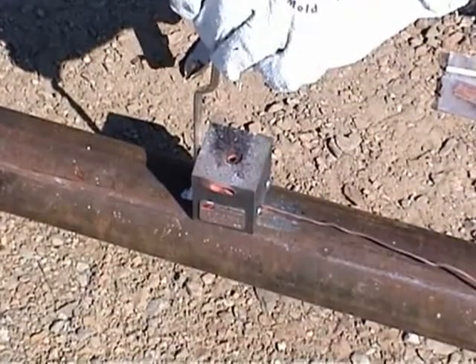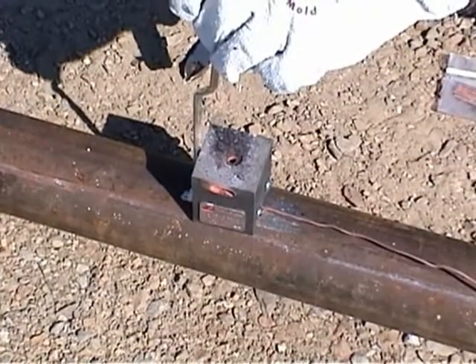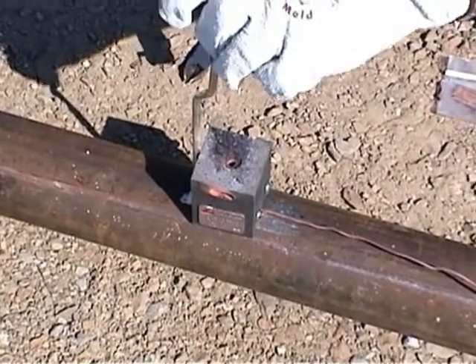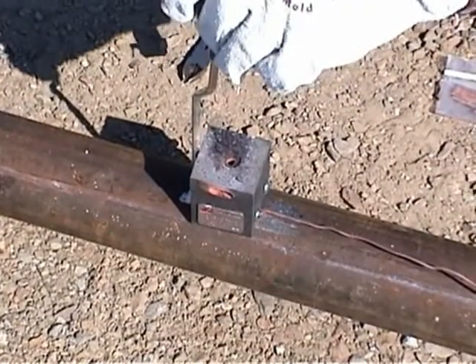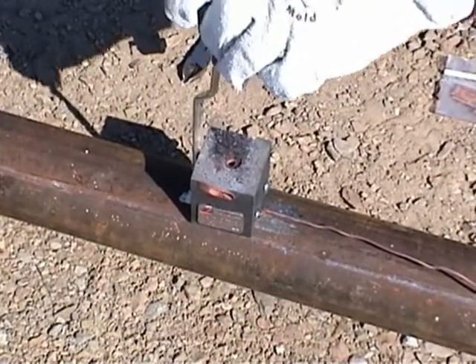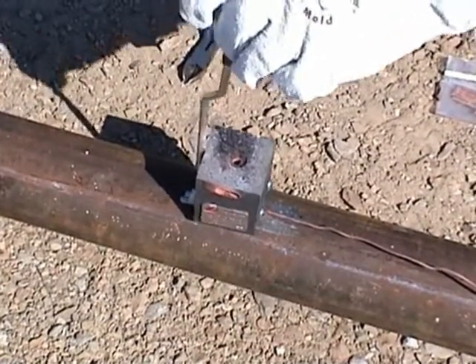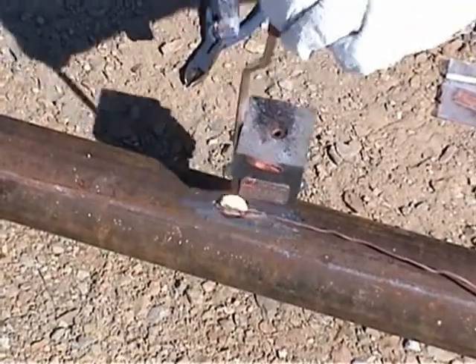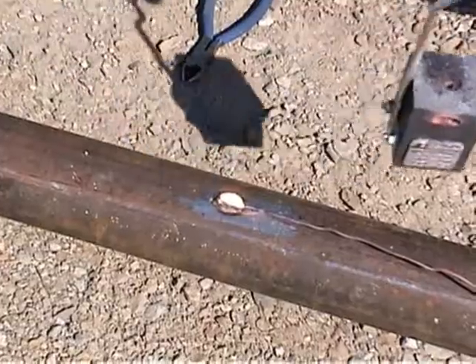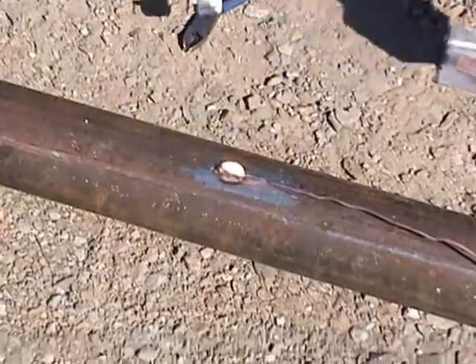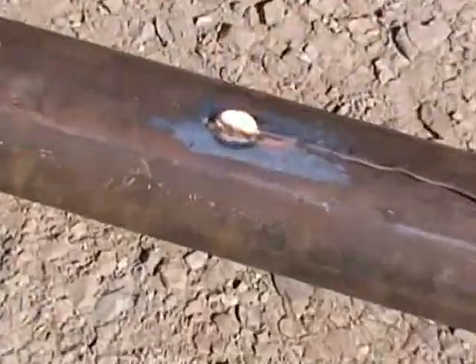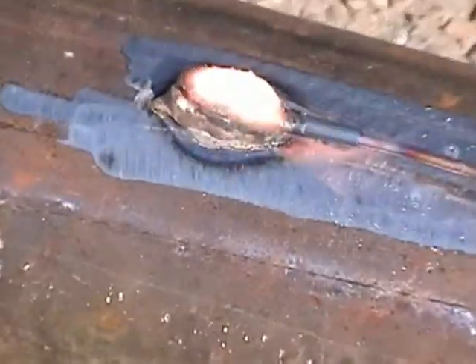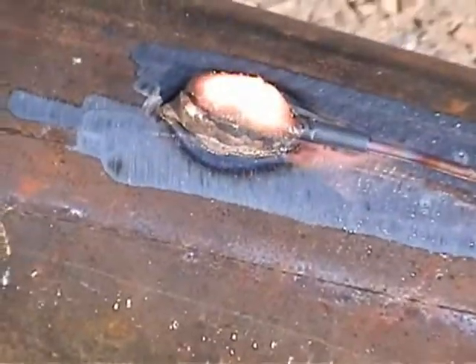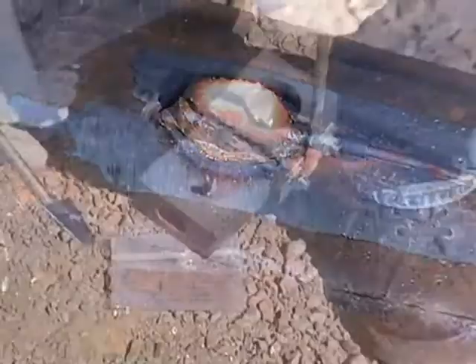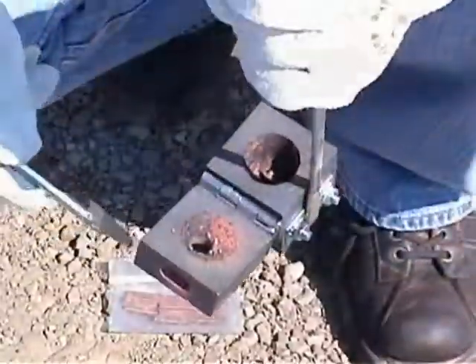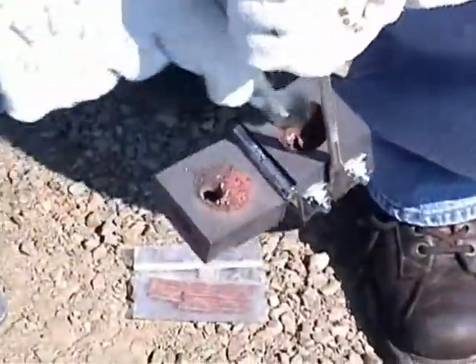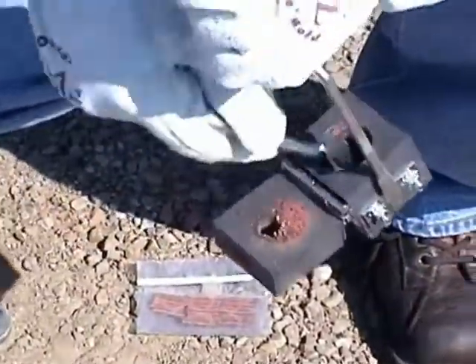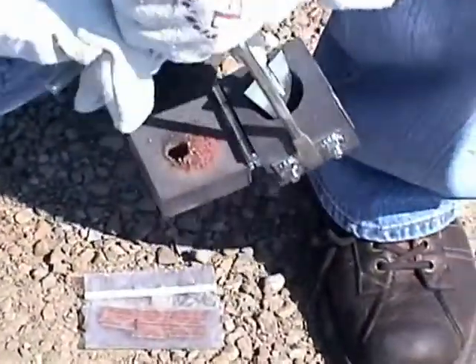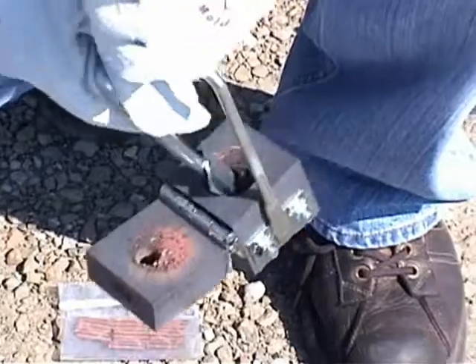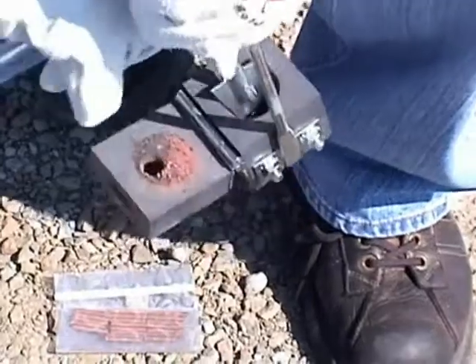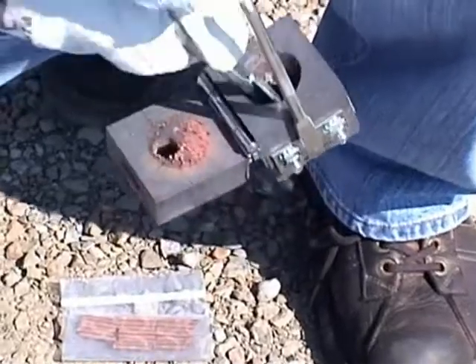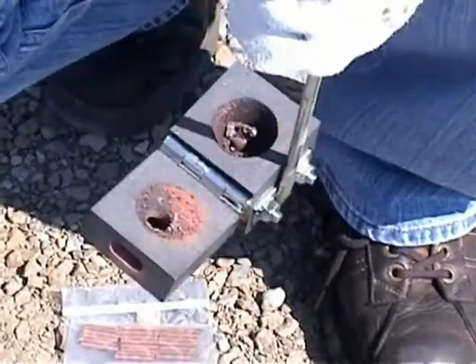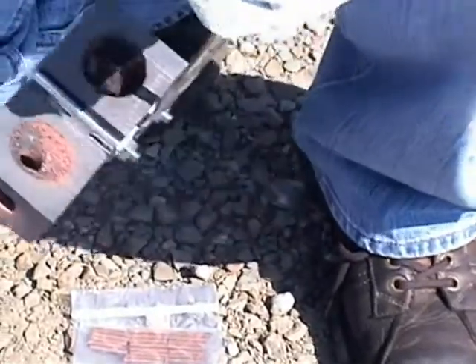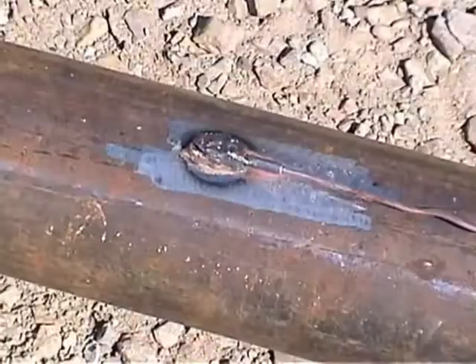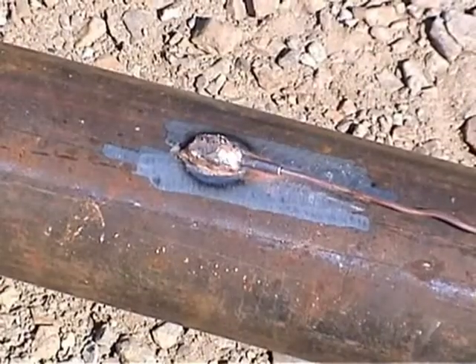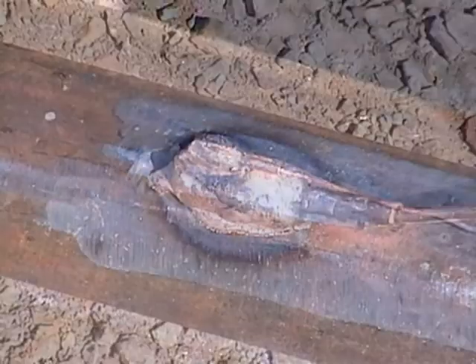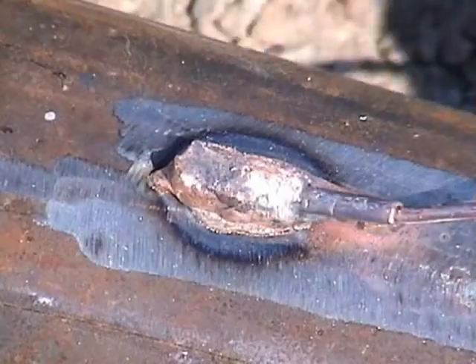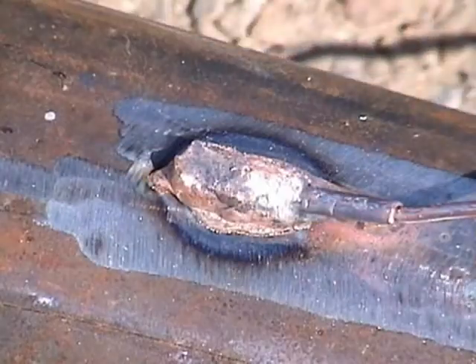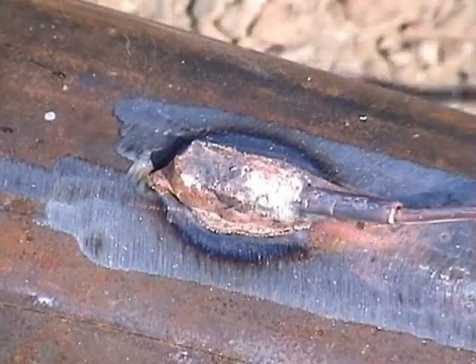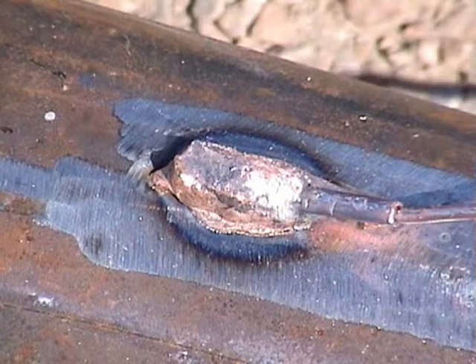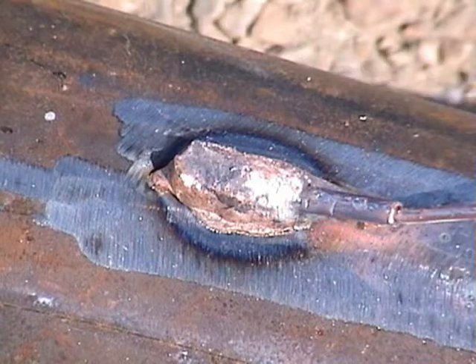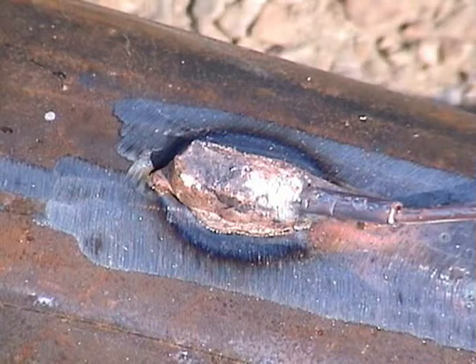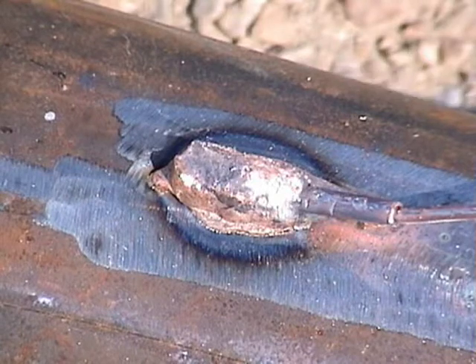Using the flint igniter, light the starting powder. Remove the mold while the weld is setting up. We recommend that you clean the mold with the brush and crucible cleaning tool, then after it has cooled a bit, knock off the slag.